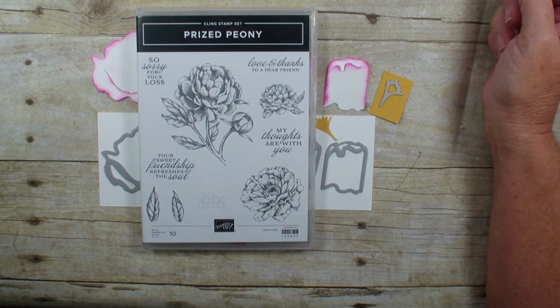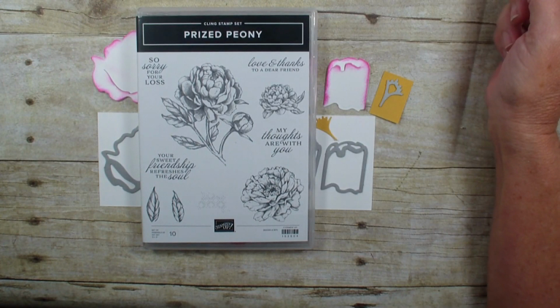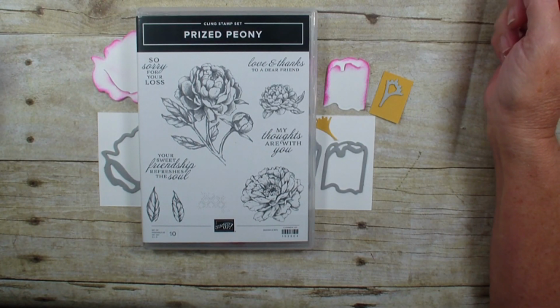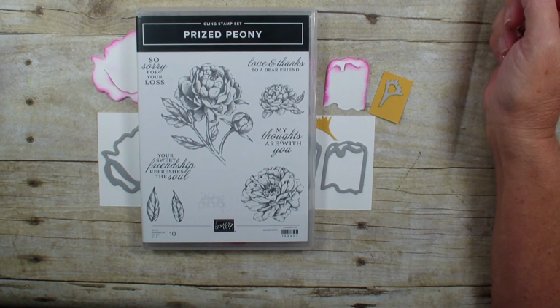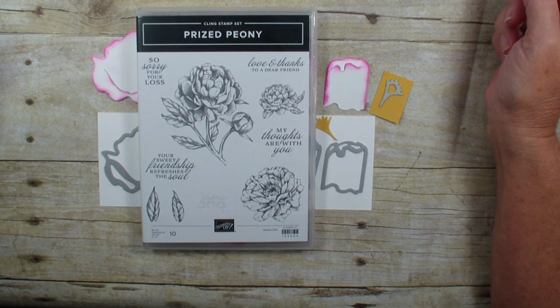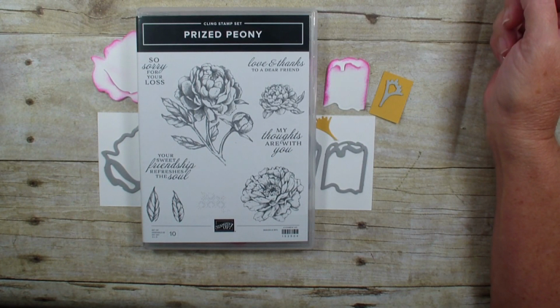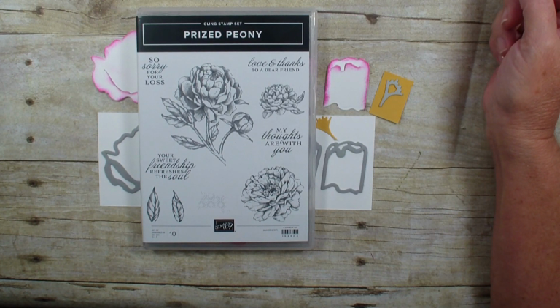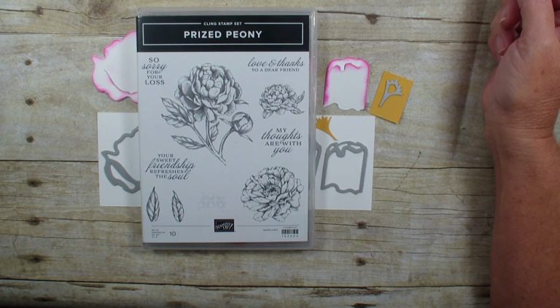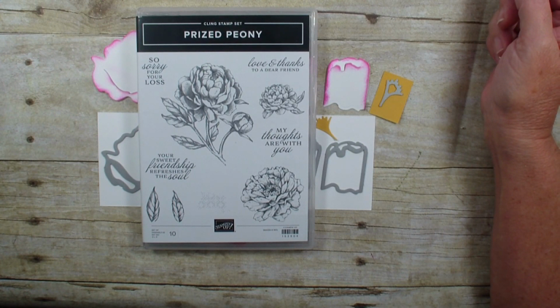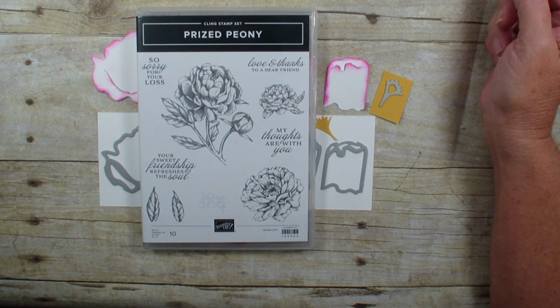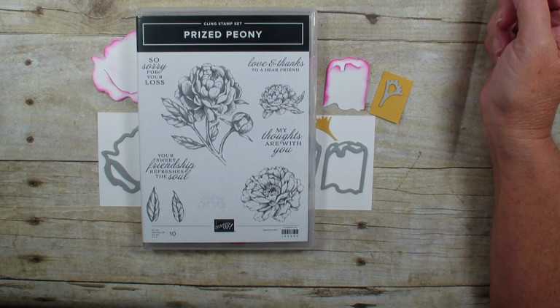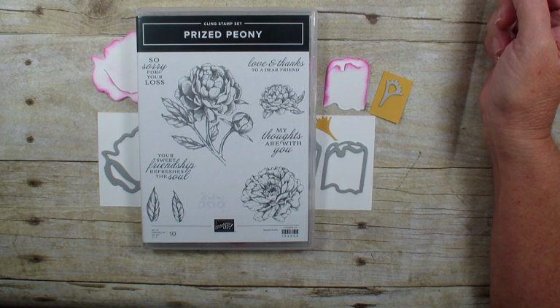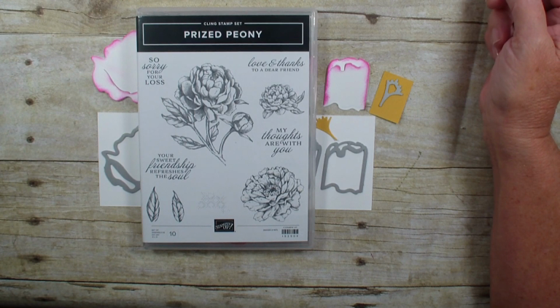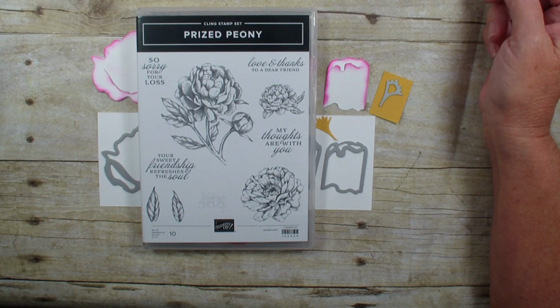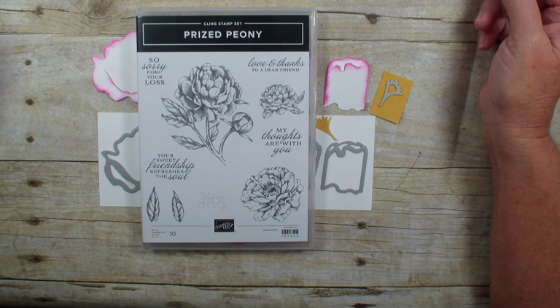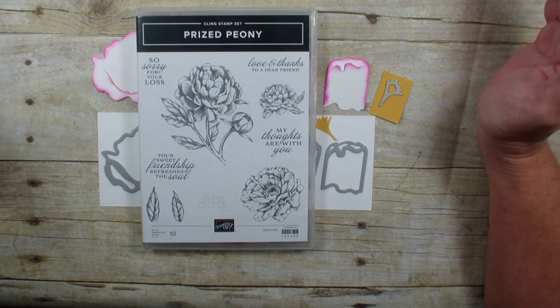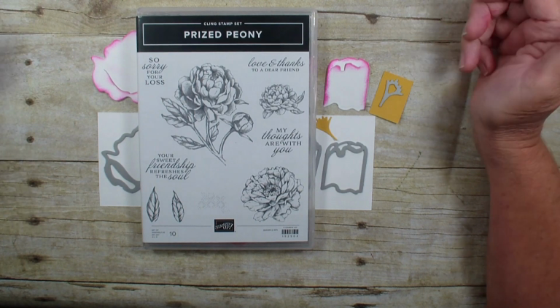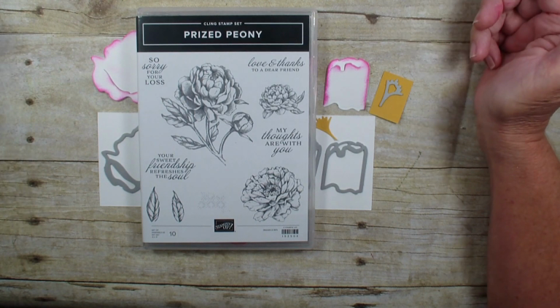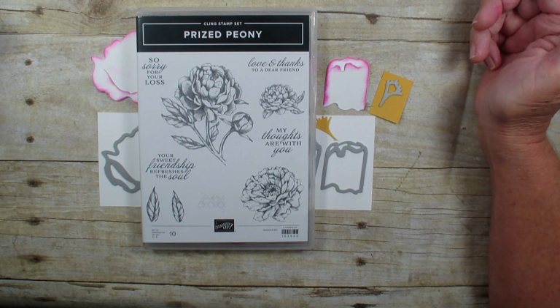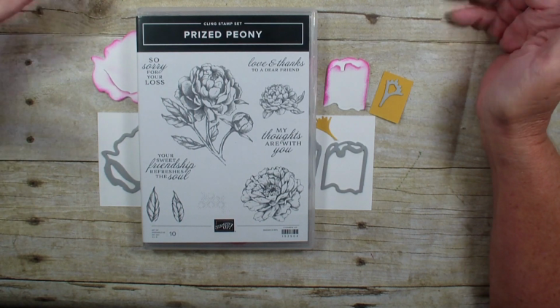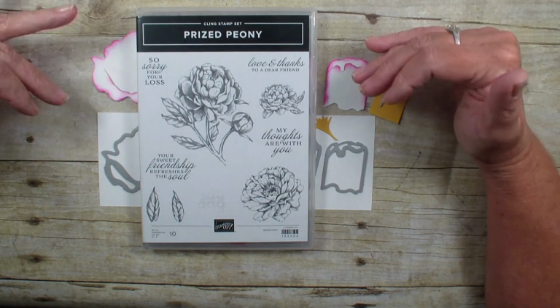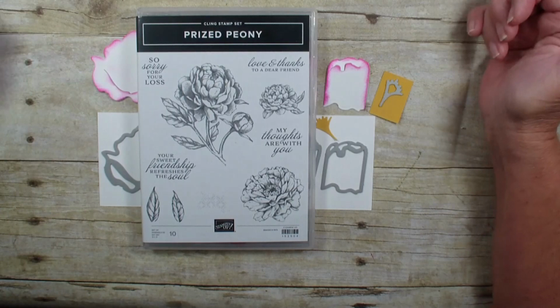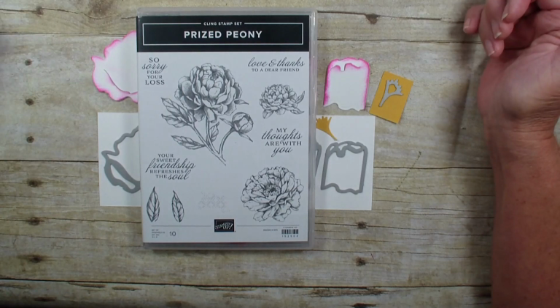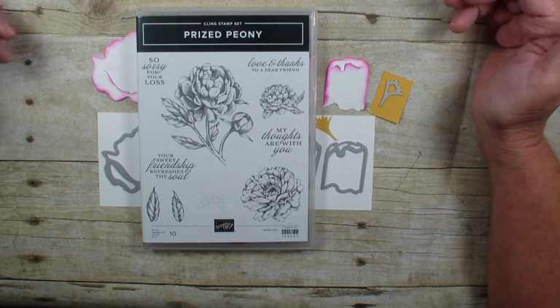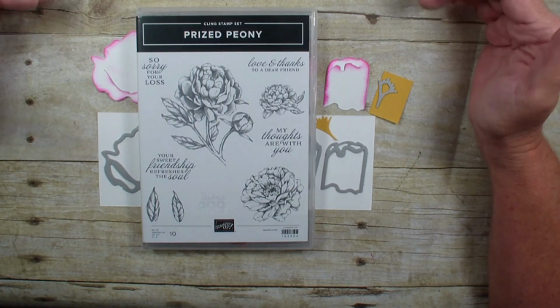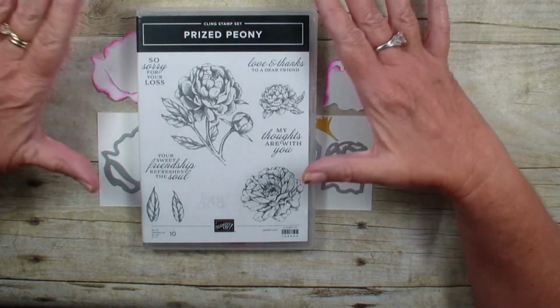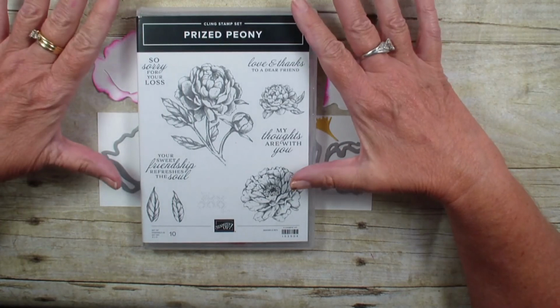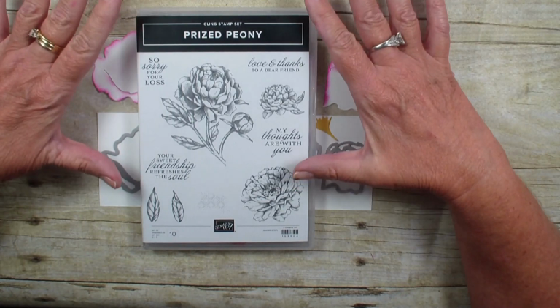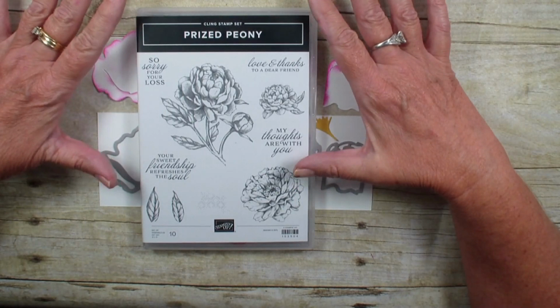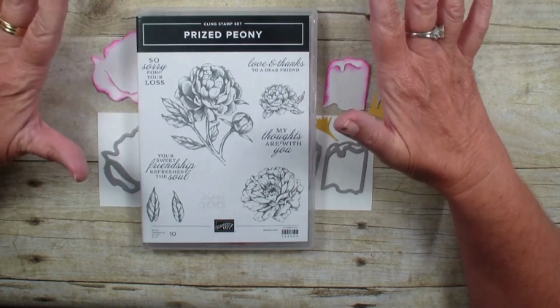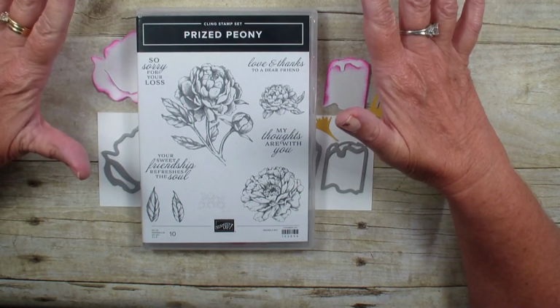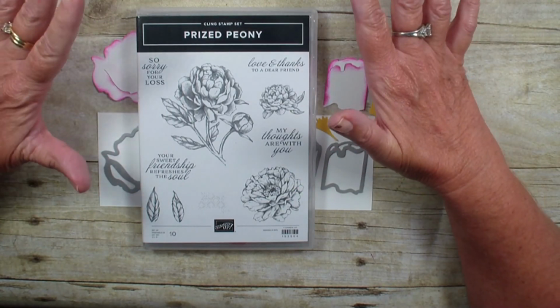Hi, Linda Bowen here from StampingWithLinda.com, your cardiologist since 1997, helping you create cards from the heart. Today is just a quick video I wanted to share with you featuring the Prized Peony bundle — I bought this bundle and...